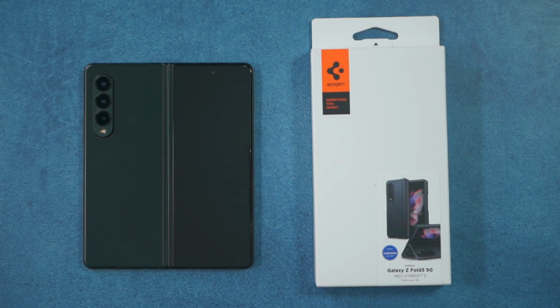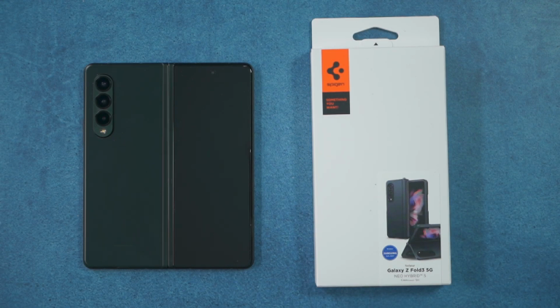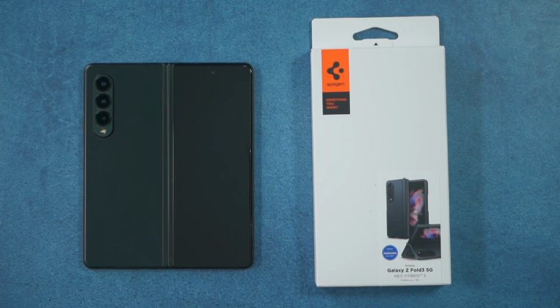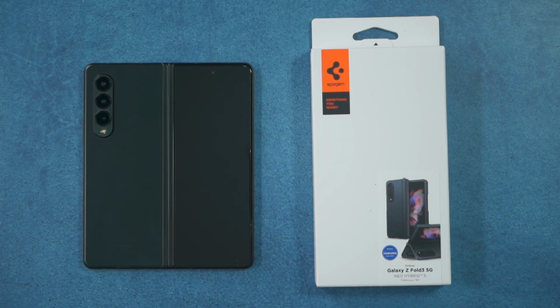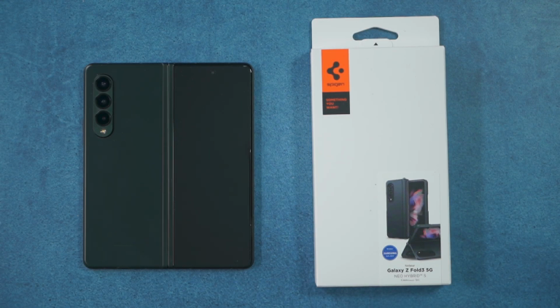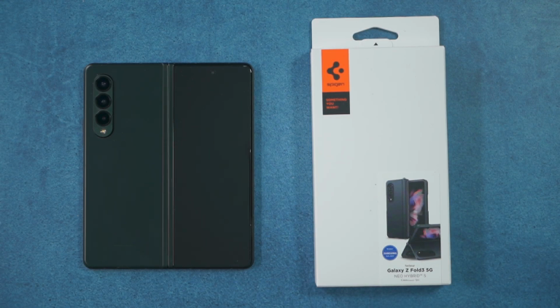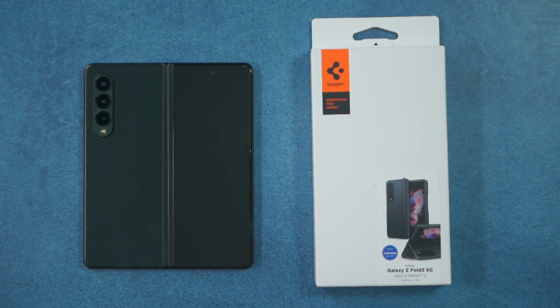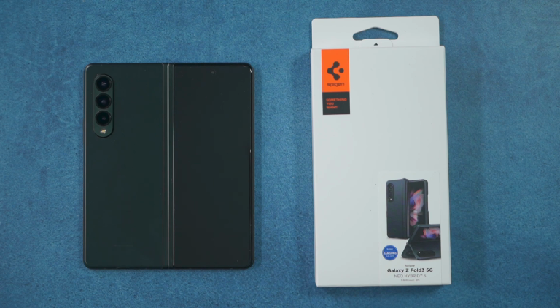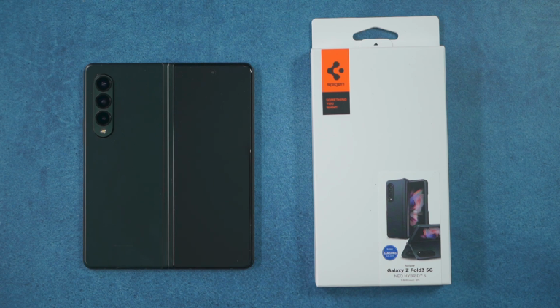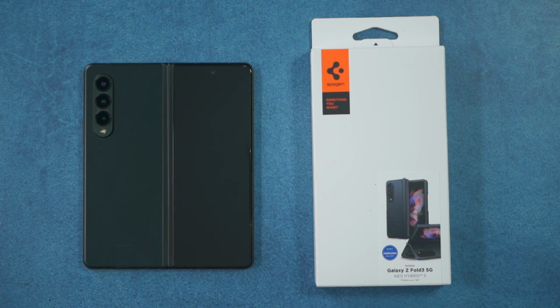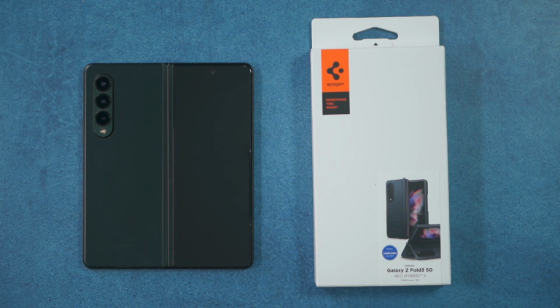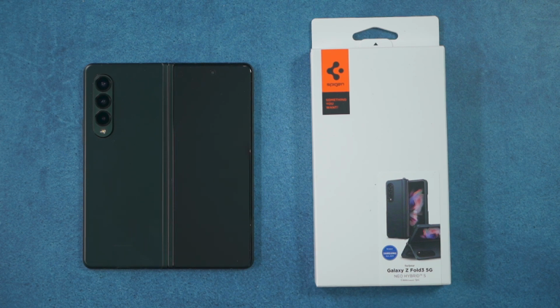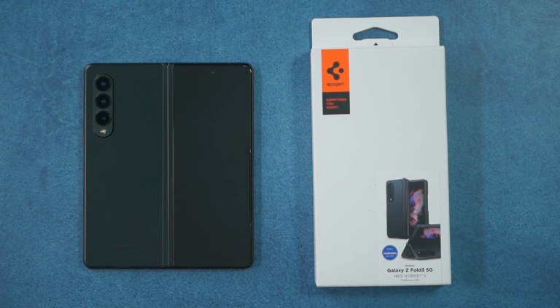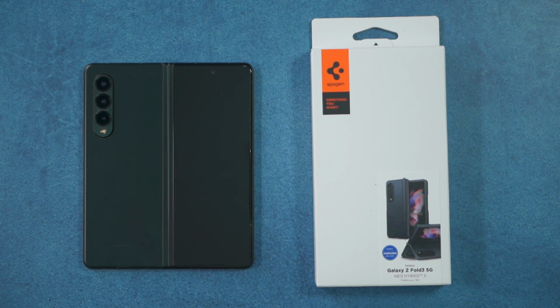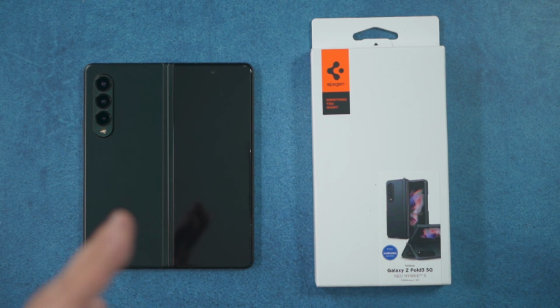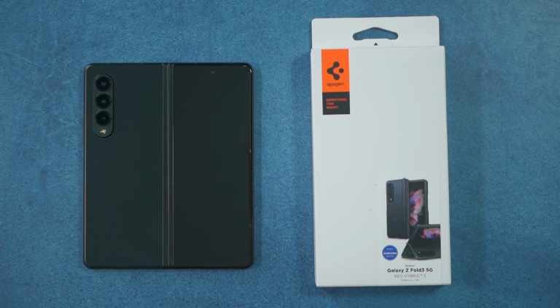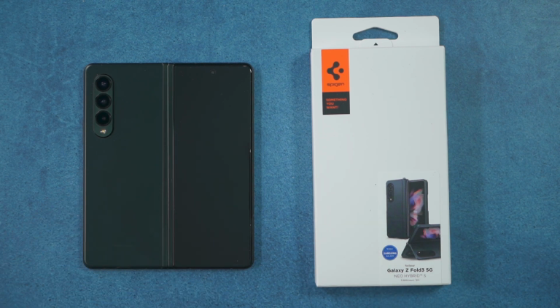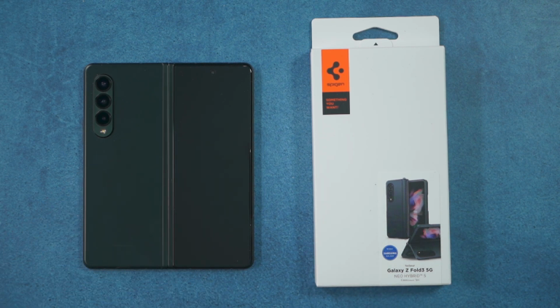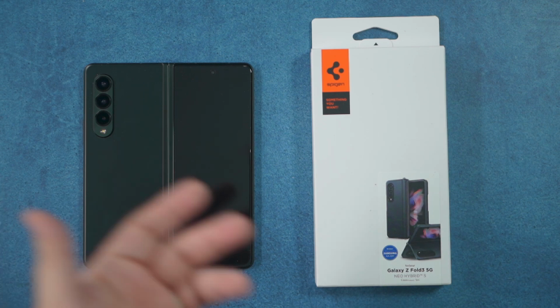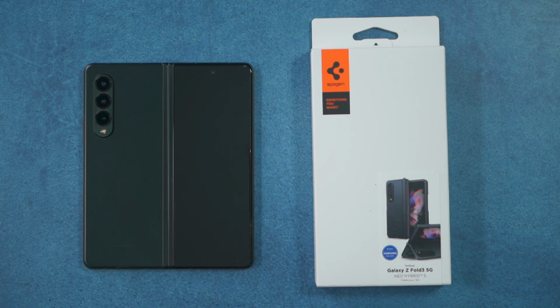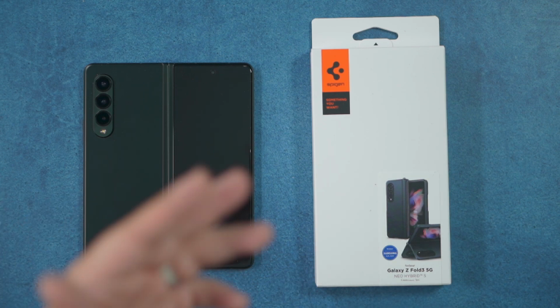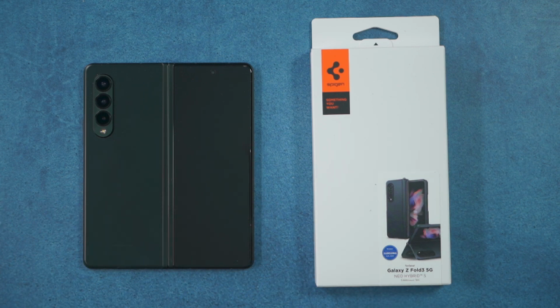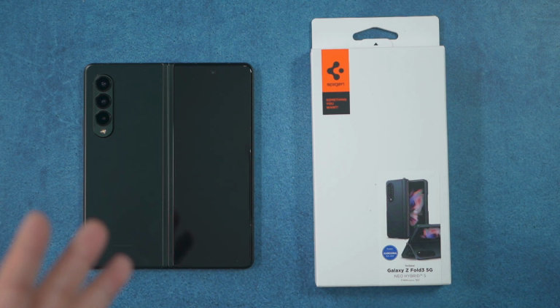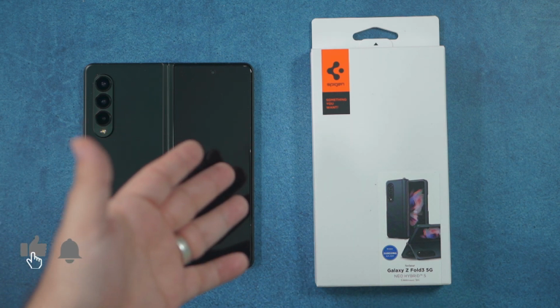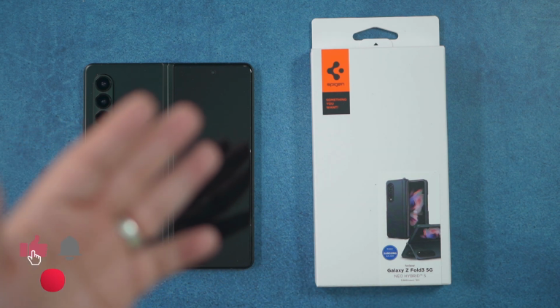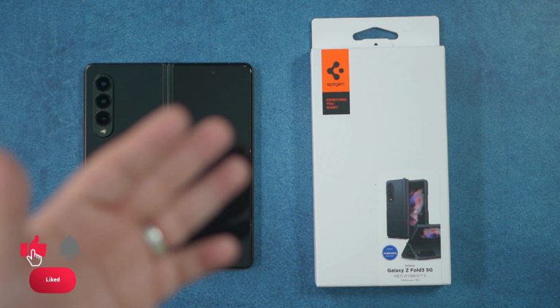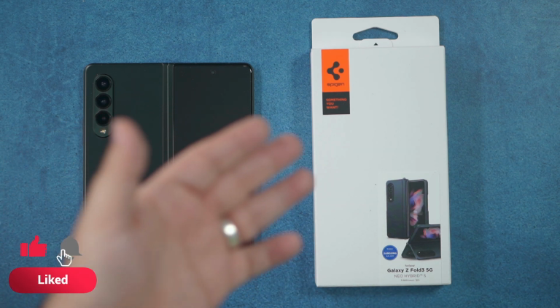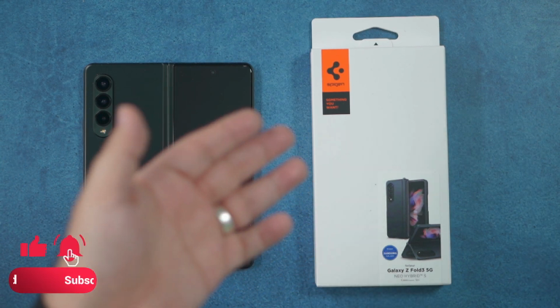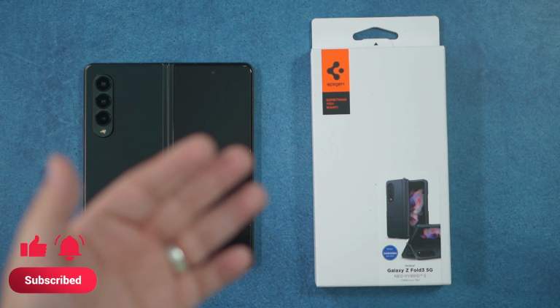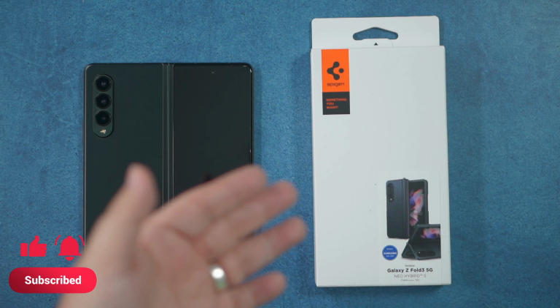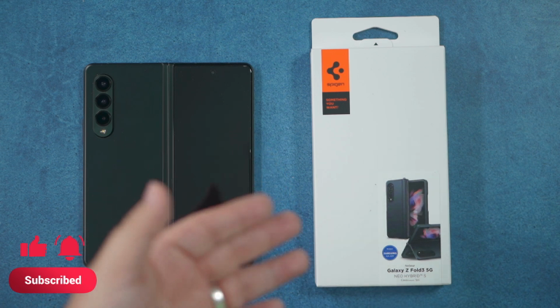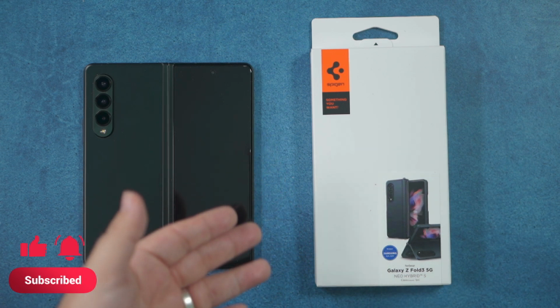Hello, this is RICKY, the YouTube tech guy. Hey guys, so today I'm bringing you another Fold3 case, and this one finally just came in. I ordered it pre-order and it finally came in right now — the Spigen Neo Hybrid S.